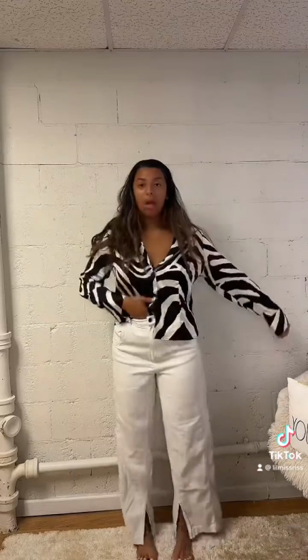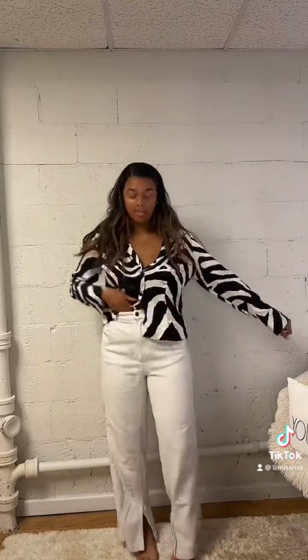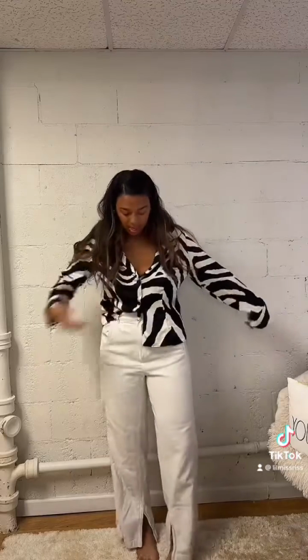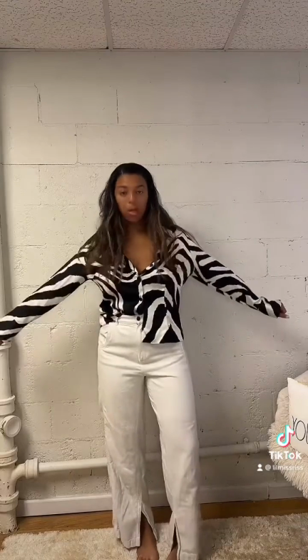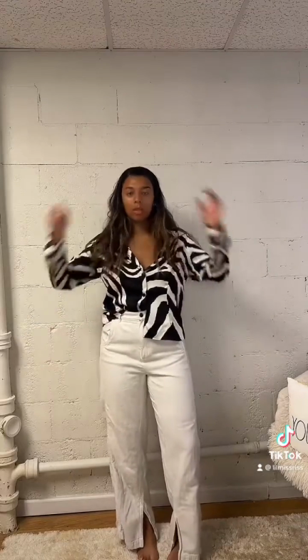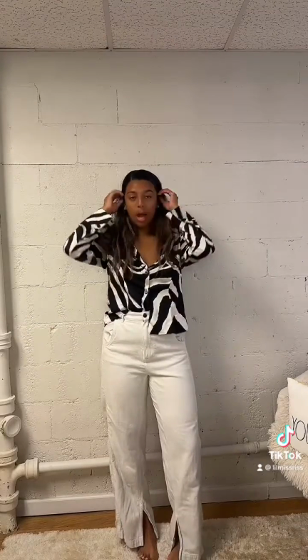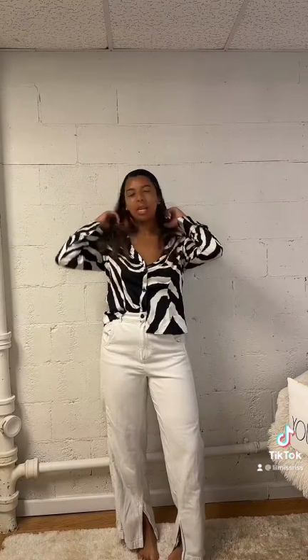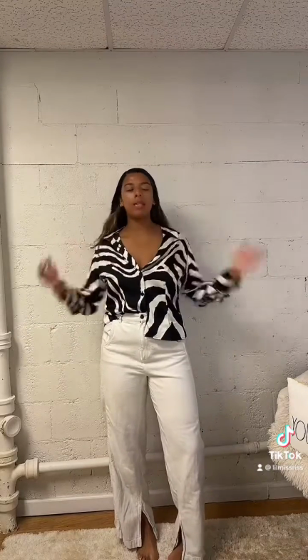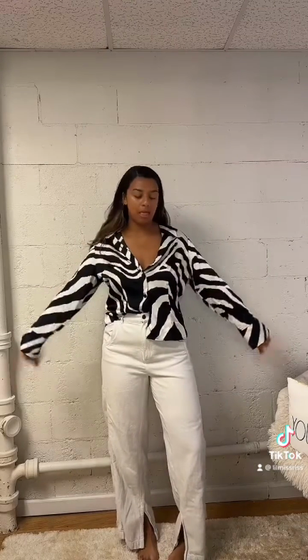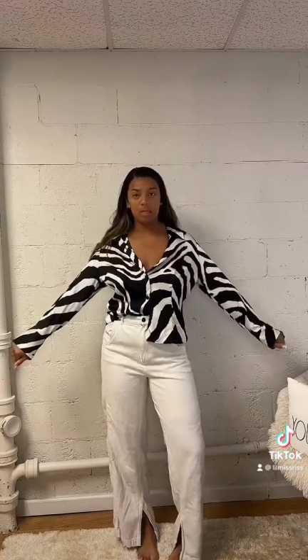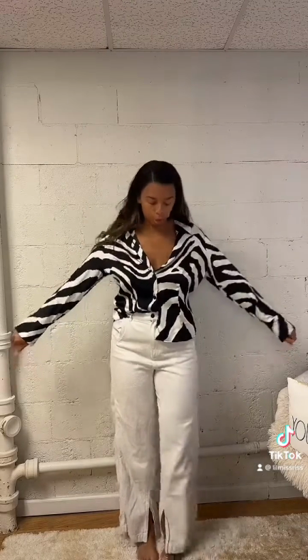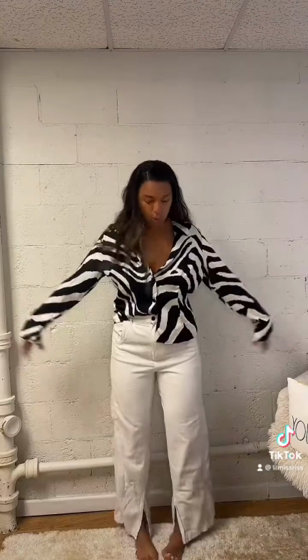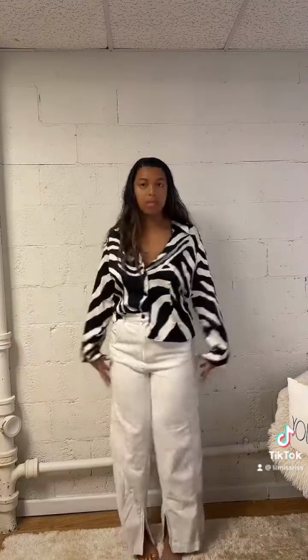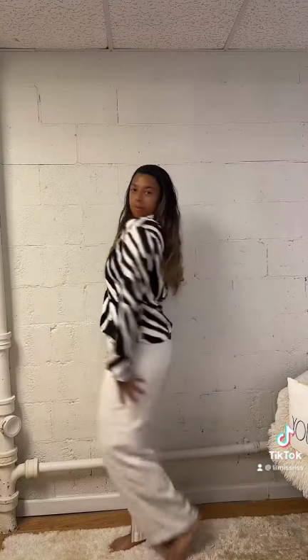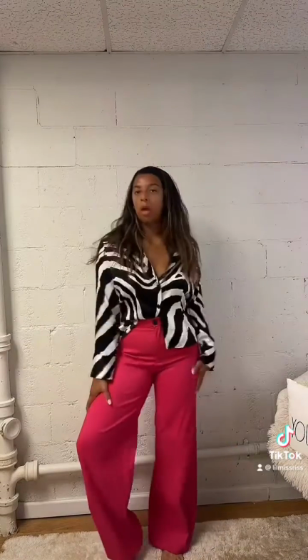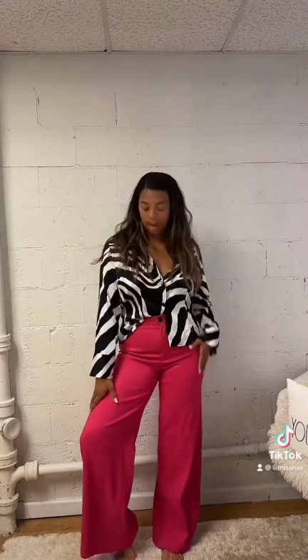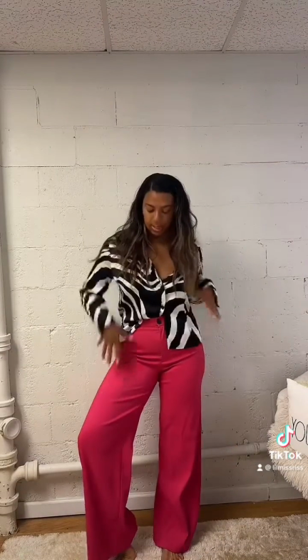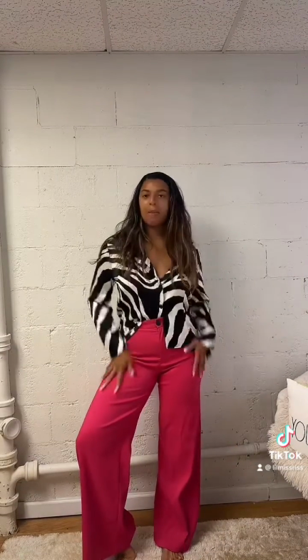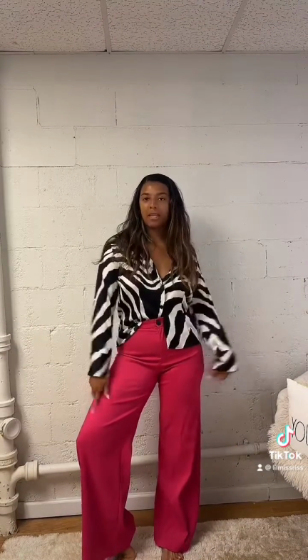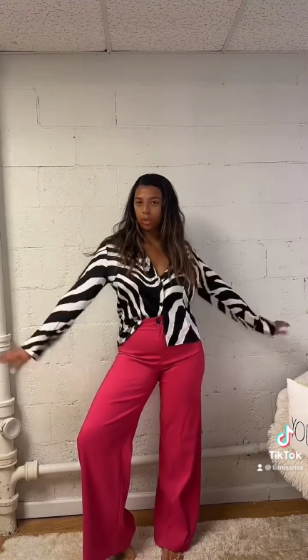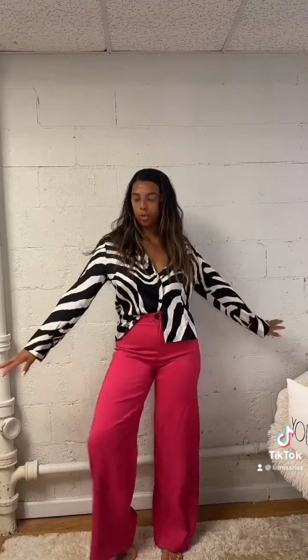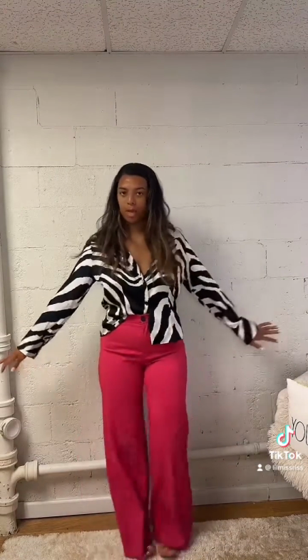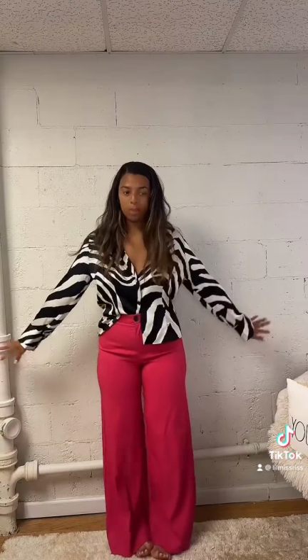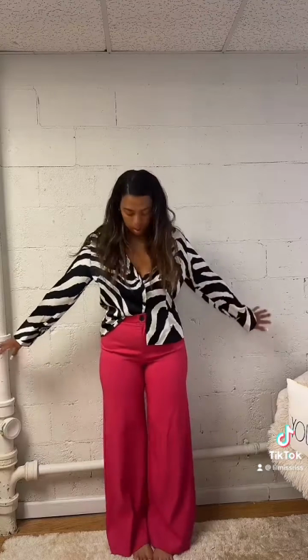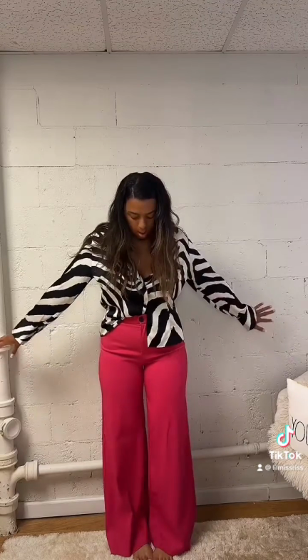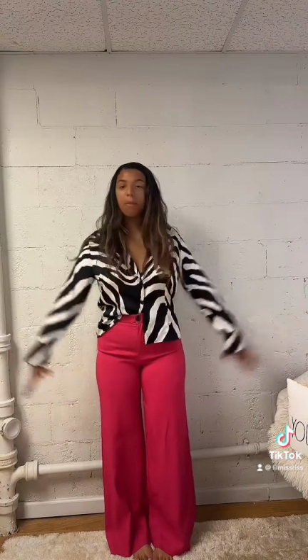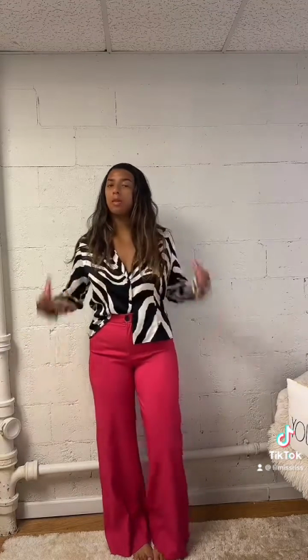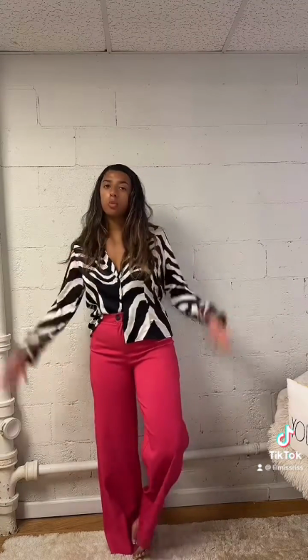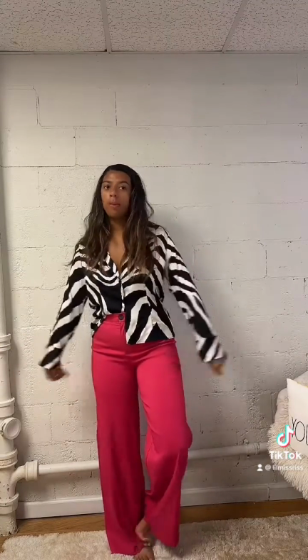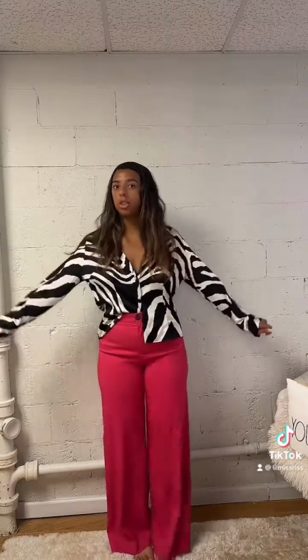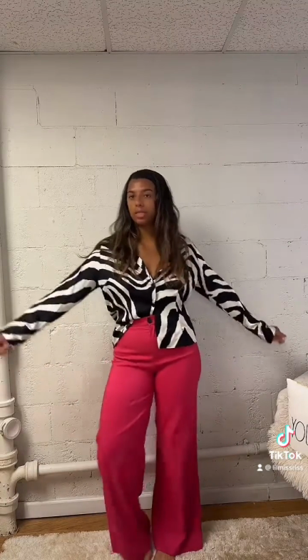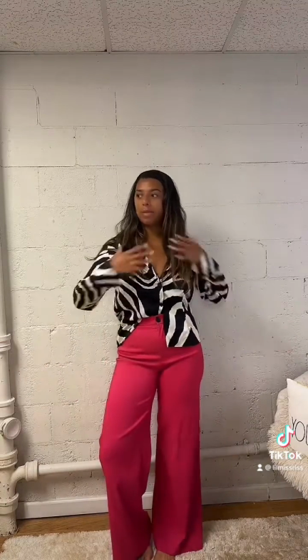Okay guys, this is the next one. I'm wearing some linen-y pants and then this silky shirt — what do we think of this one? Next is my pink pants with the shirt. I feel like it might be too much with the statement pieces.